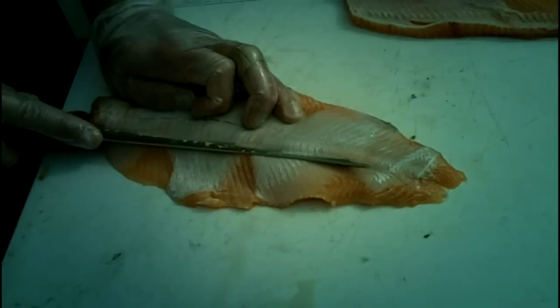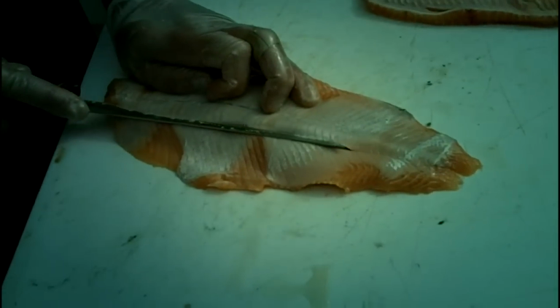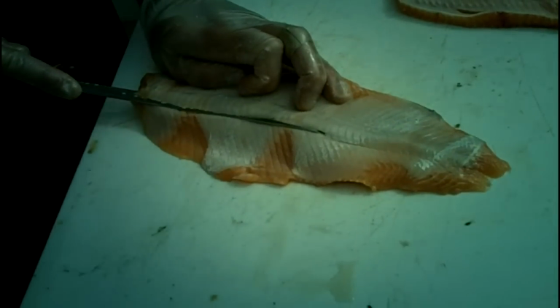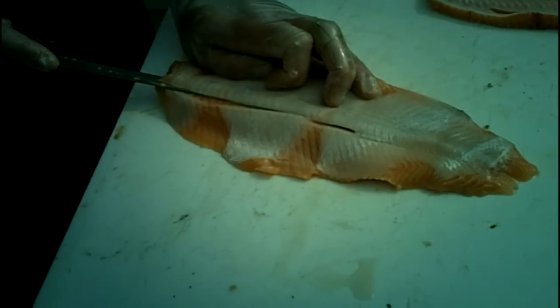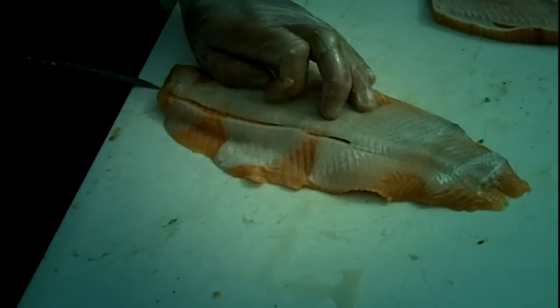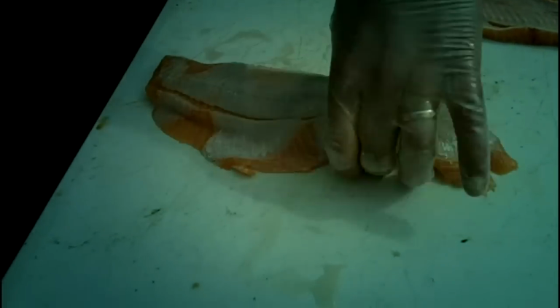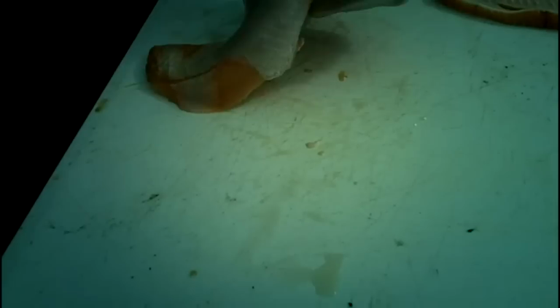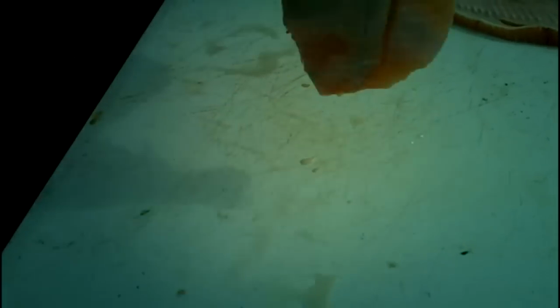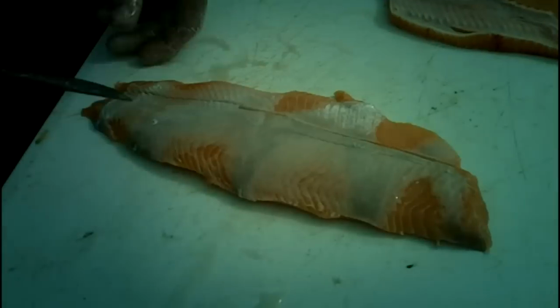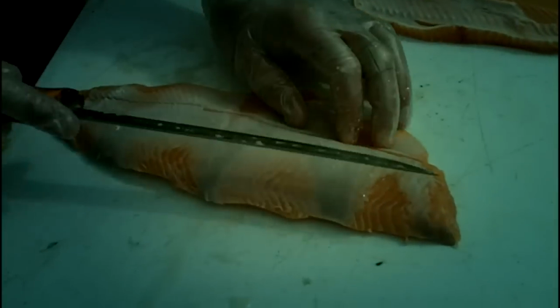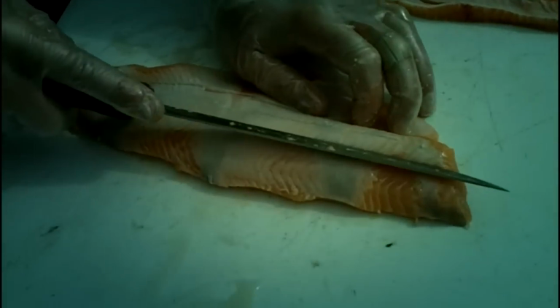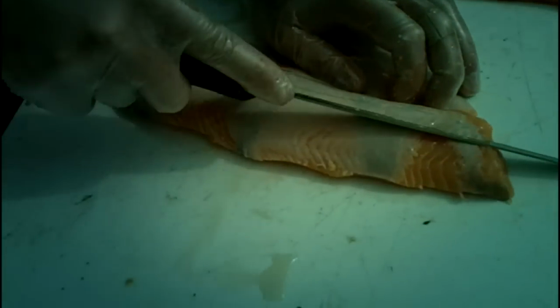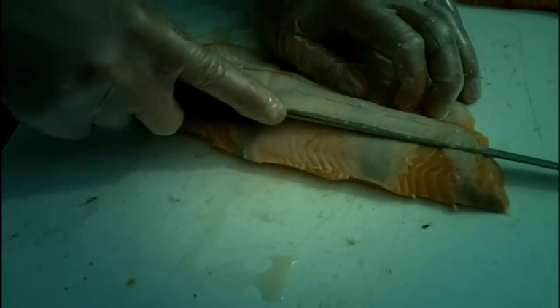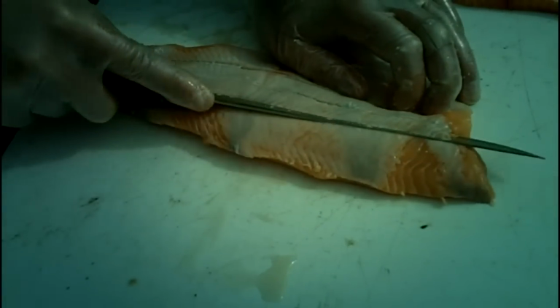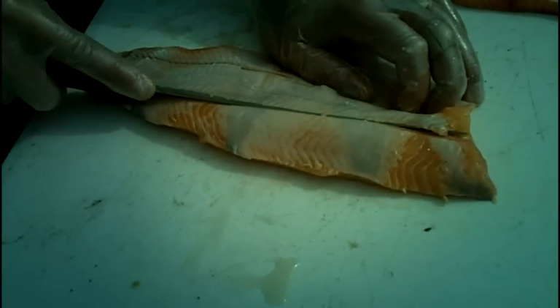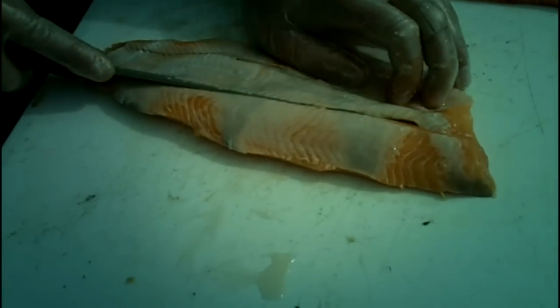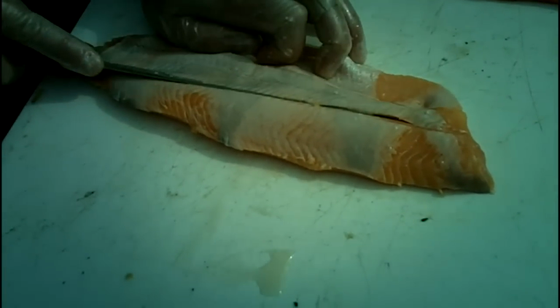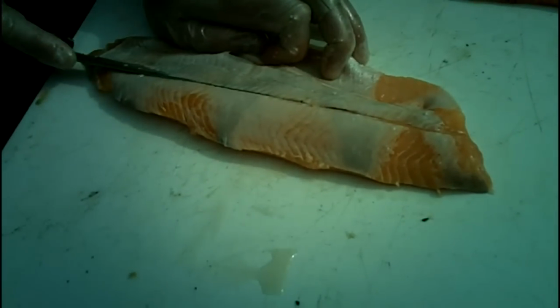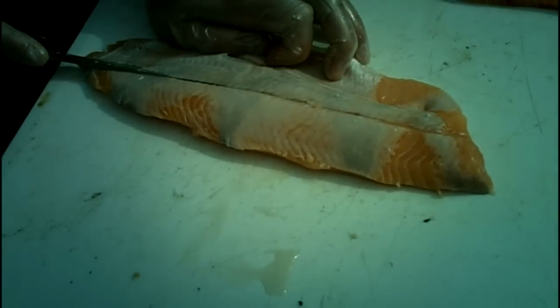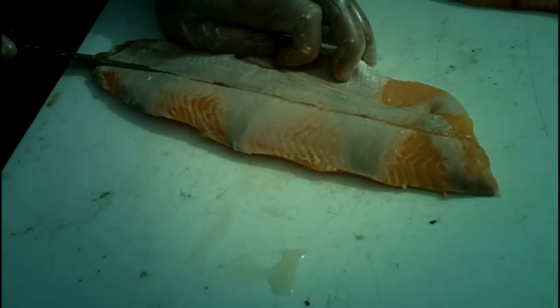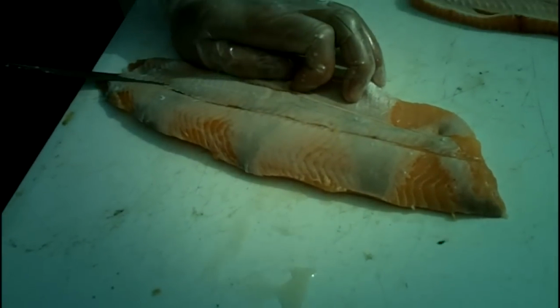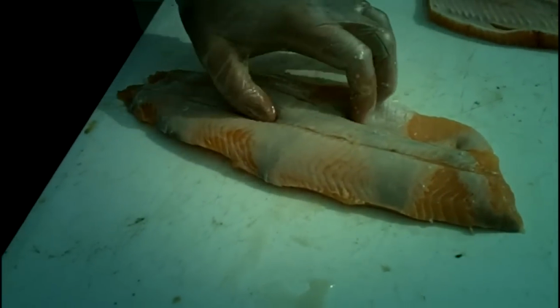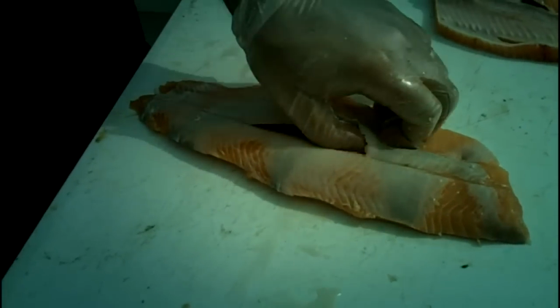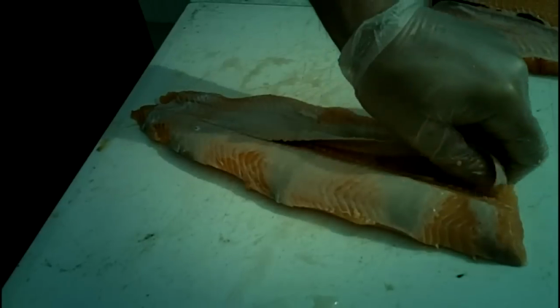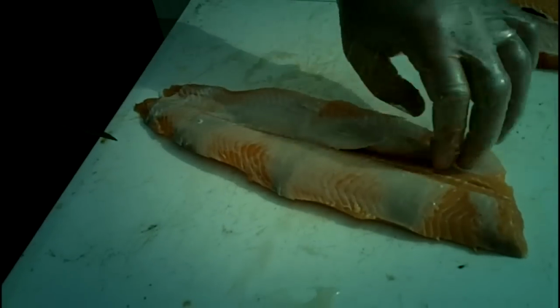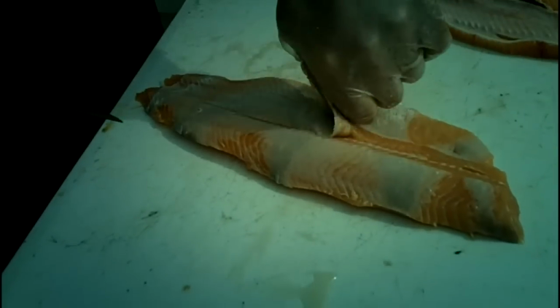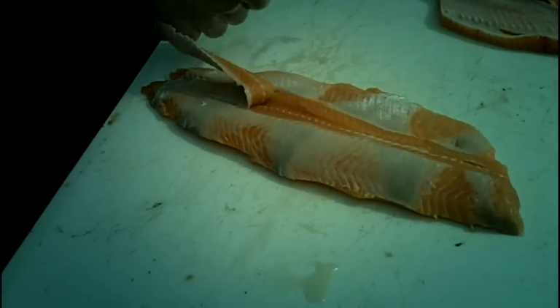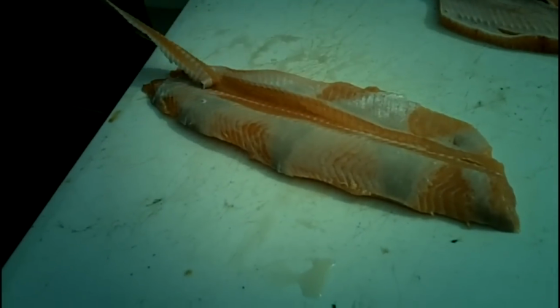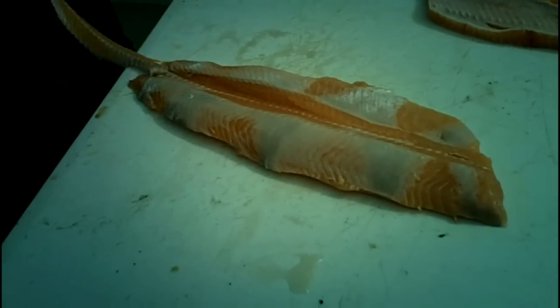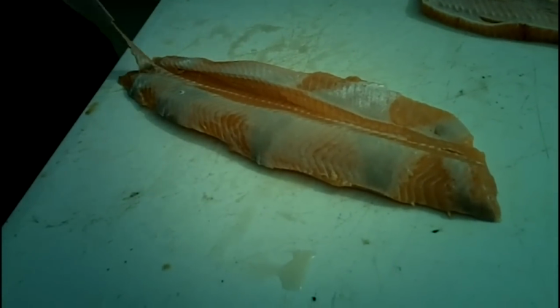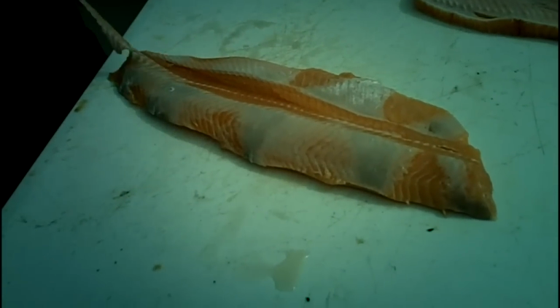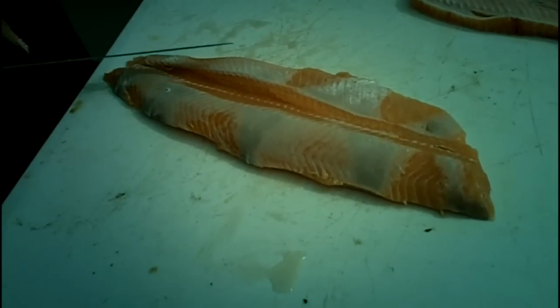We're going to cut that out at an angle. We're going to run that blade at 45 degrees like that. Now we're going to turn it over and run it at 45 degrees like so. If you cut that right, you're basically going to be able to zip that out.